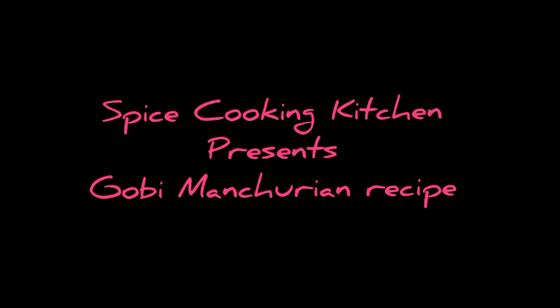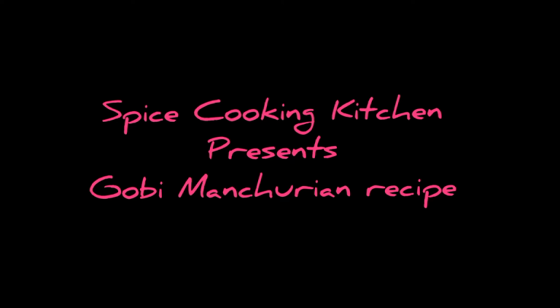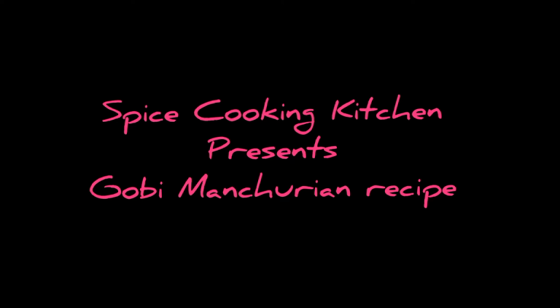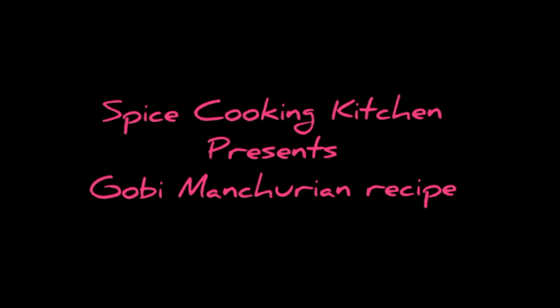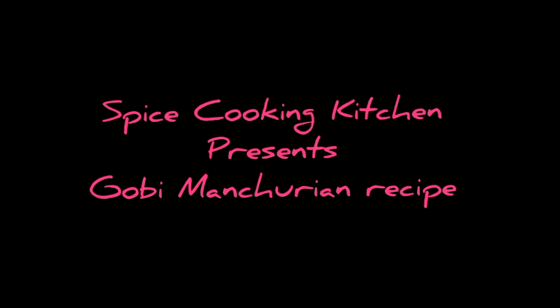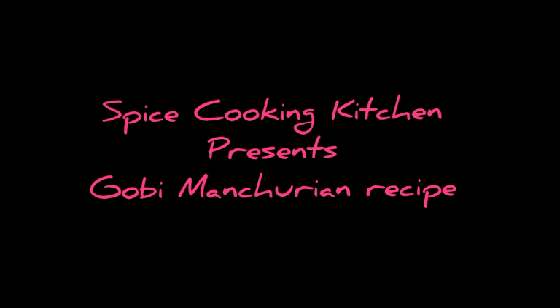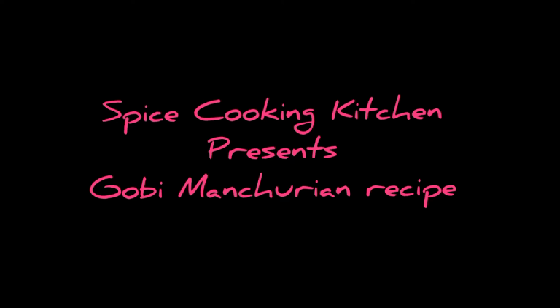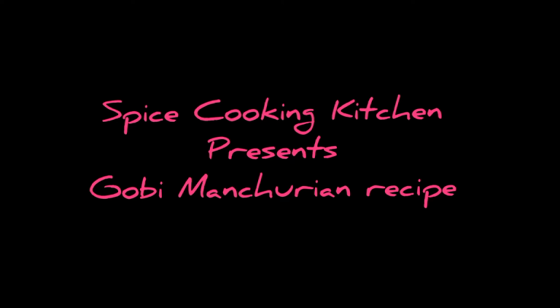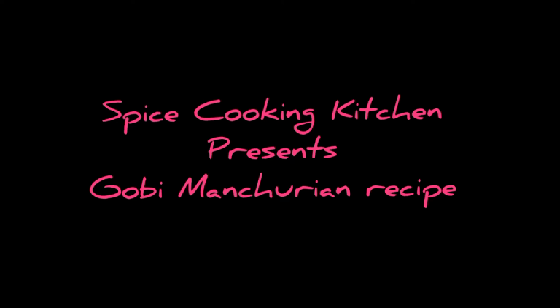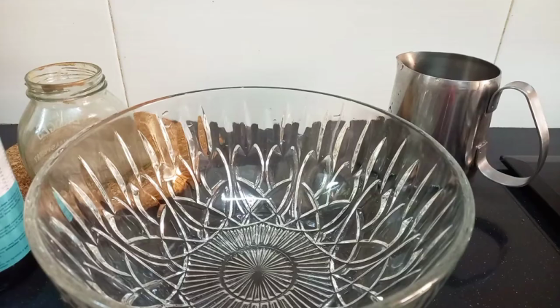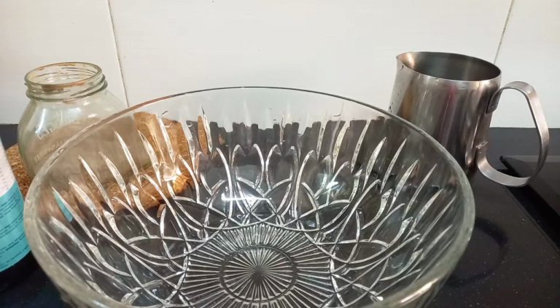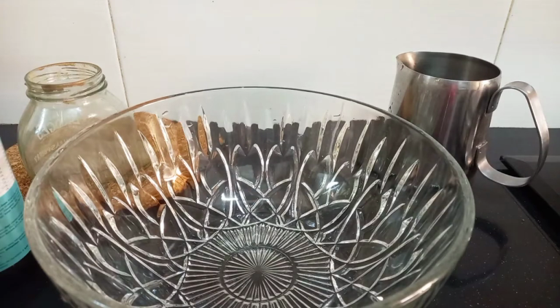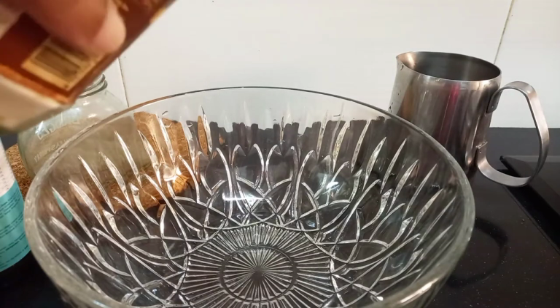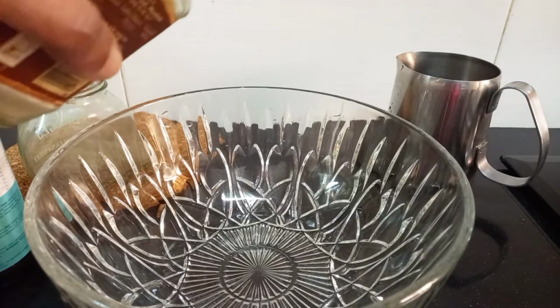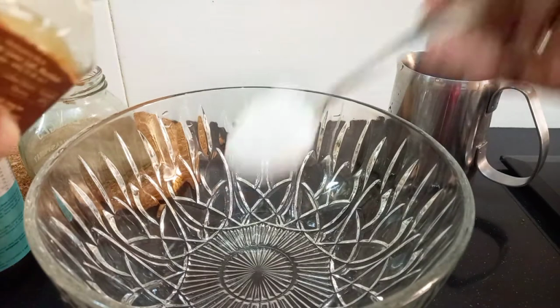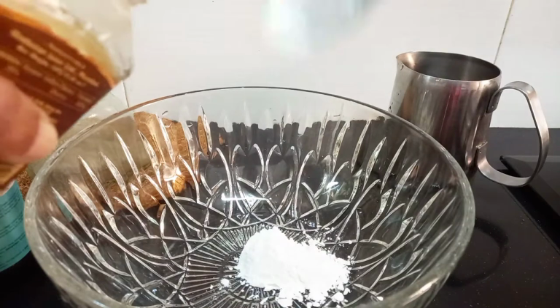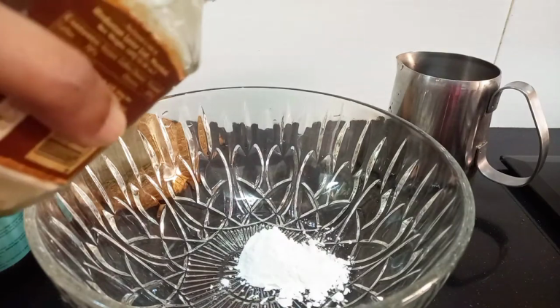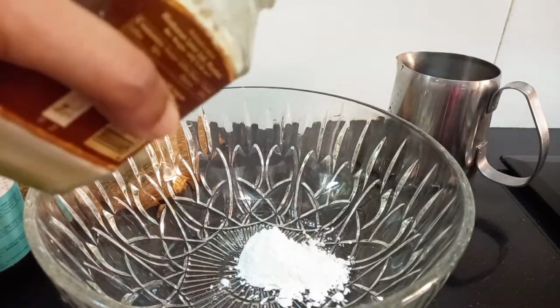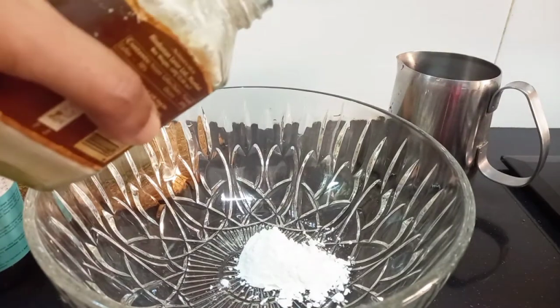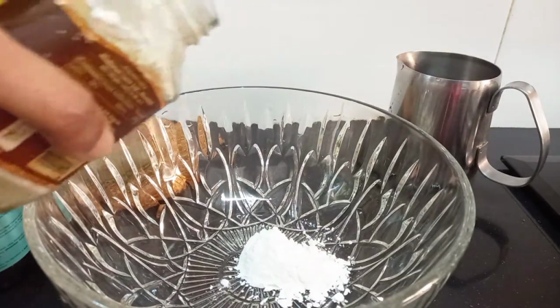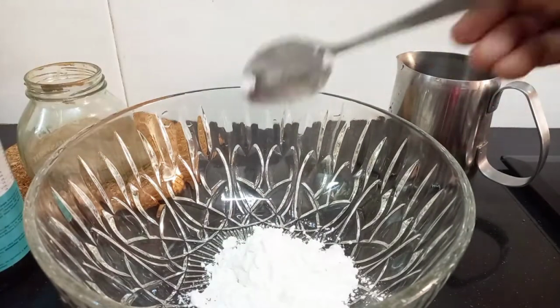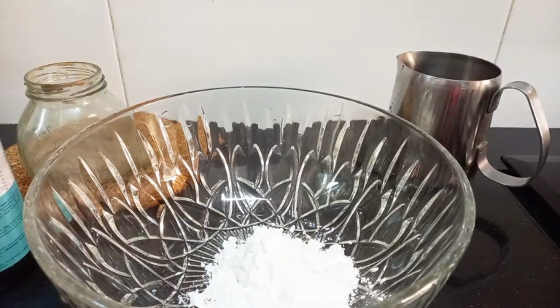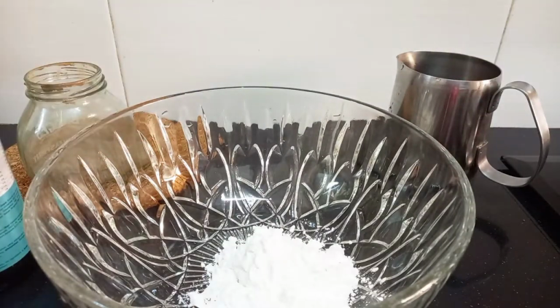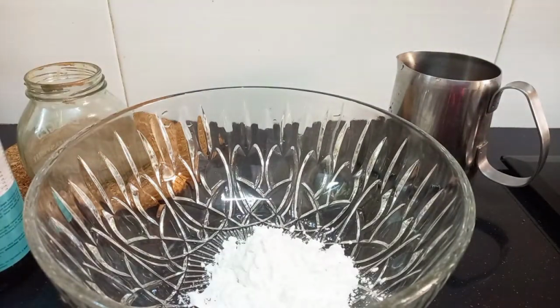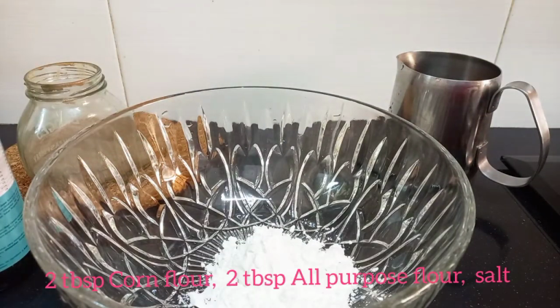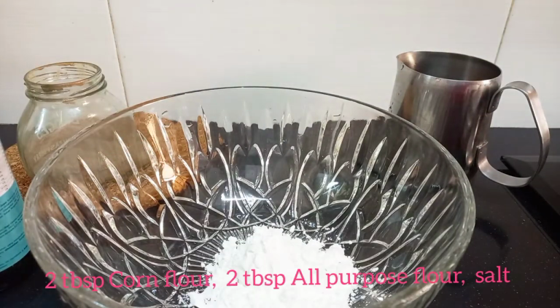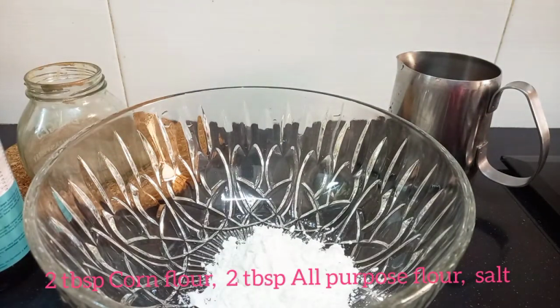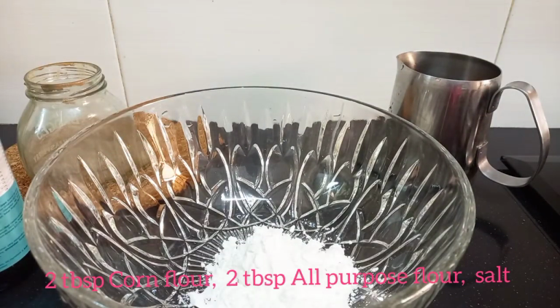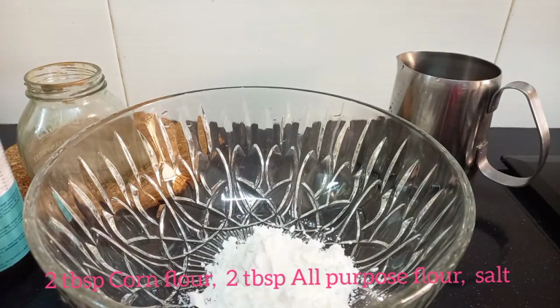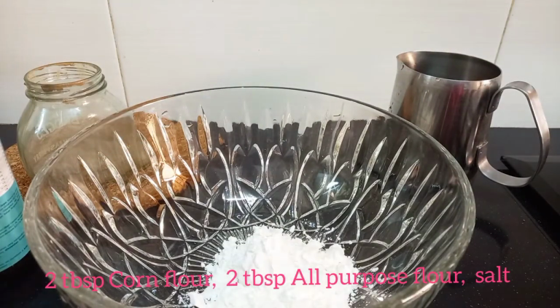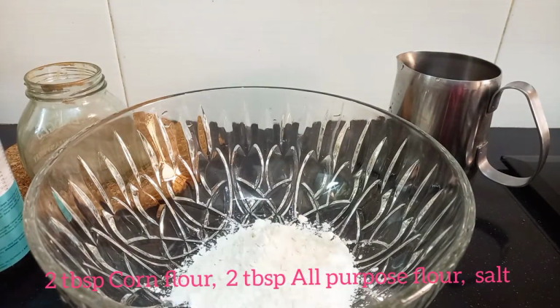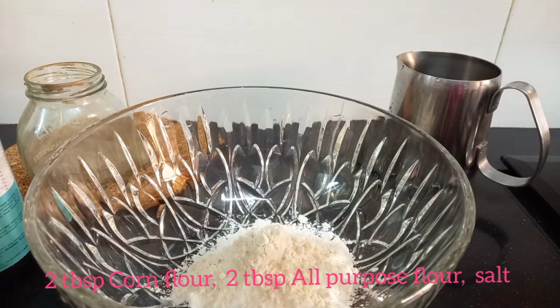Hi everyone! Welcome to Spice Cooking Kitchen. In this video, we will introduce Gobi Manchurian.